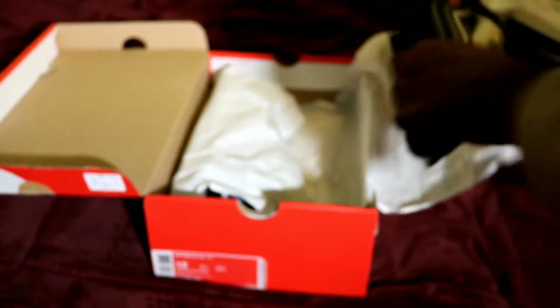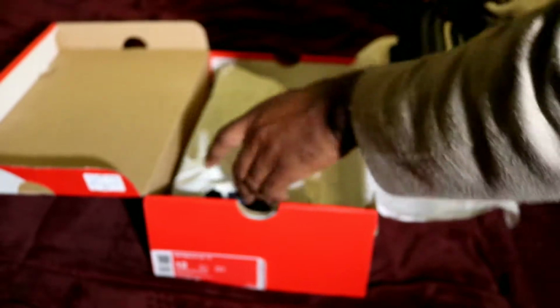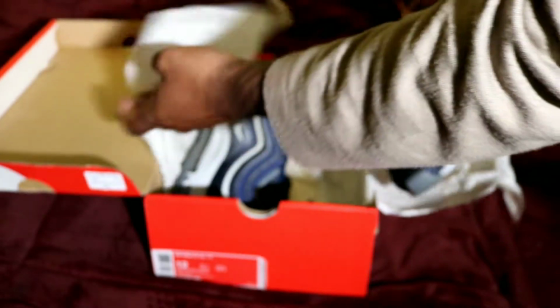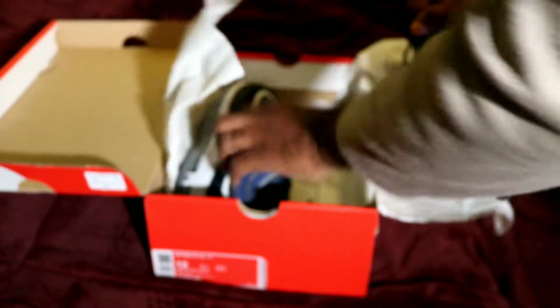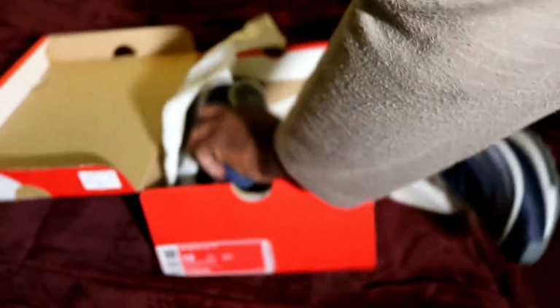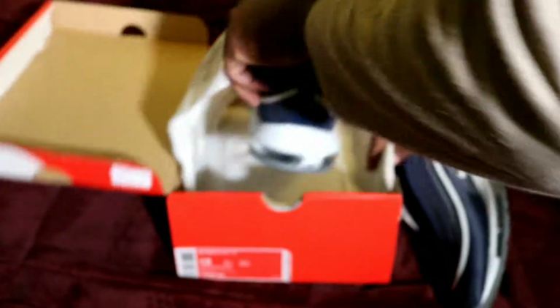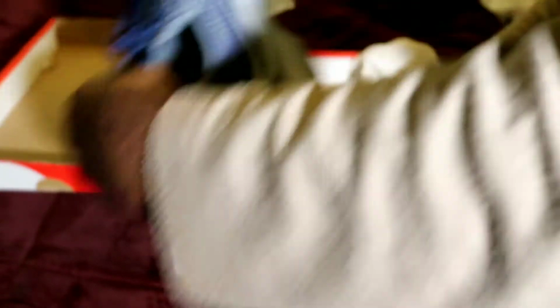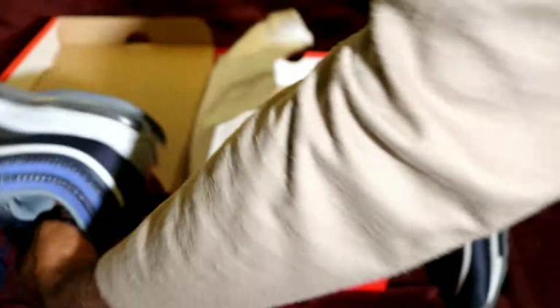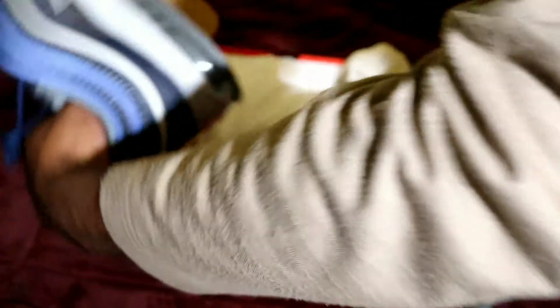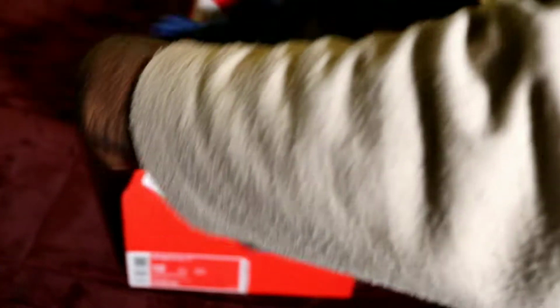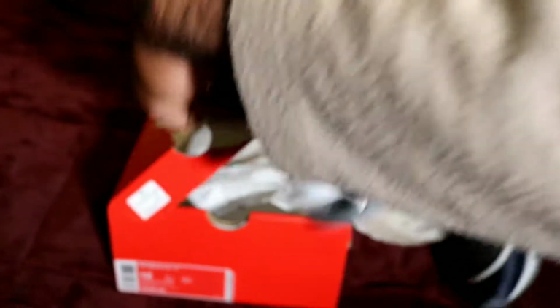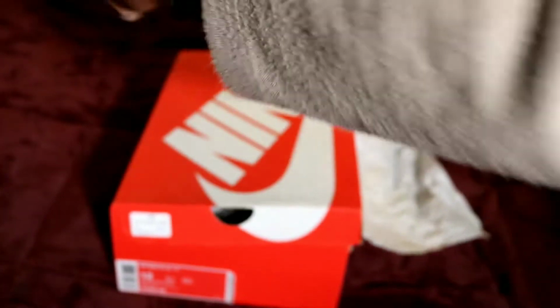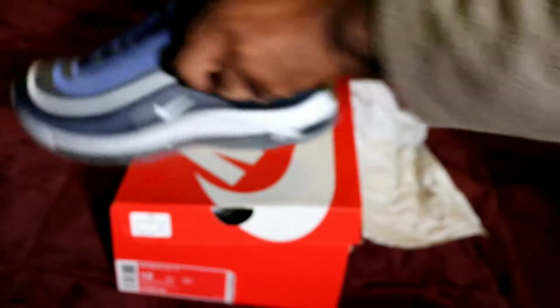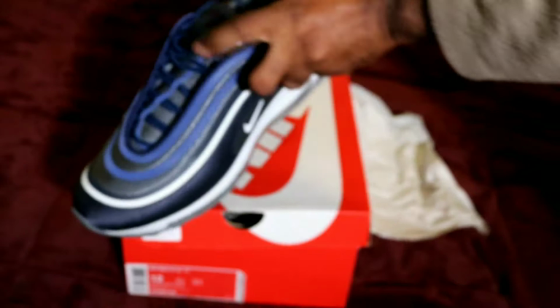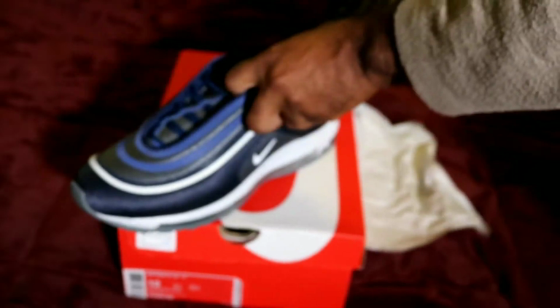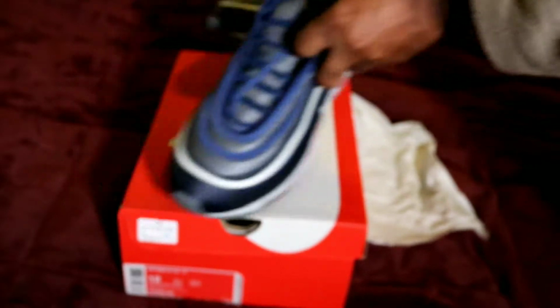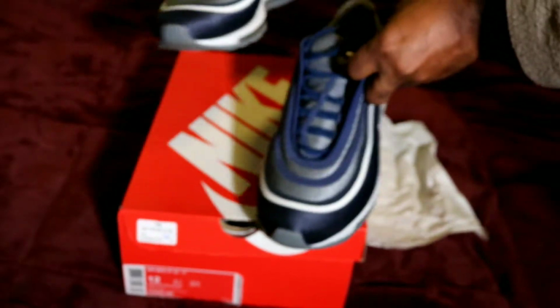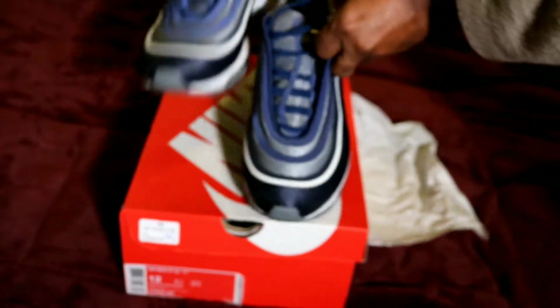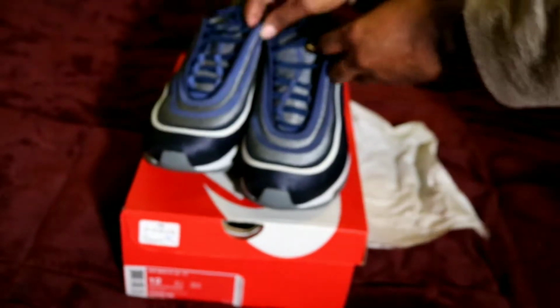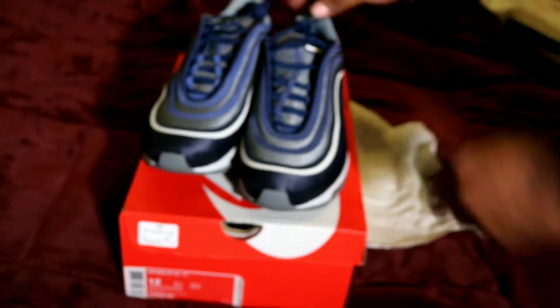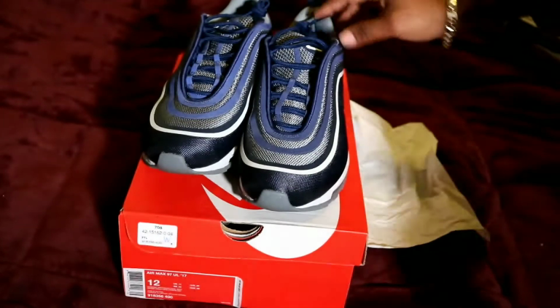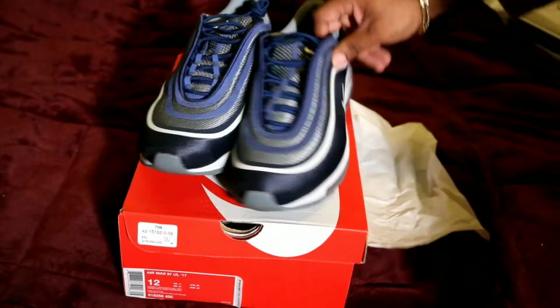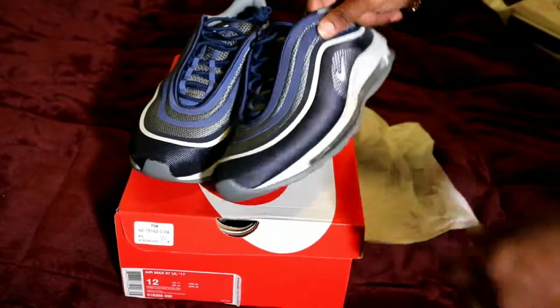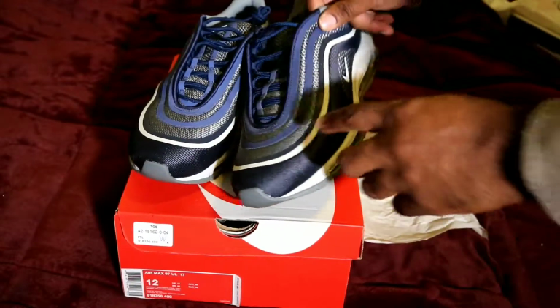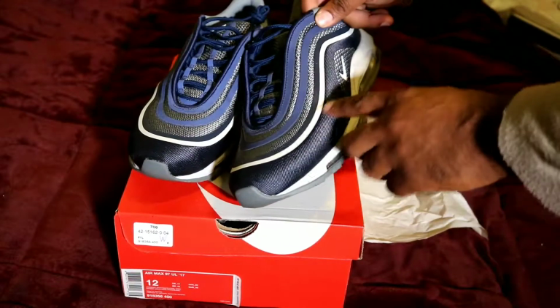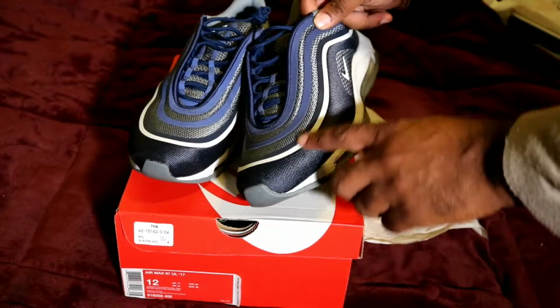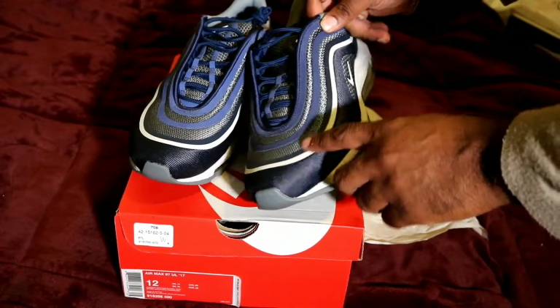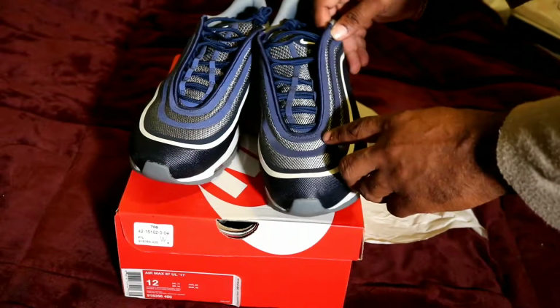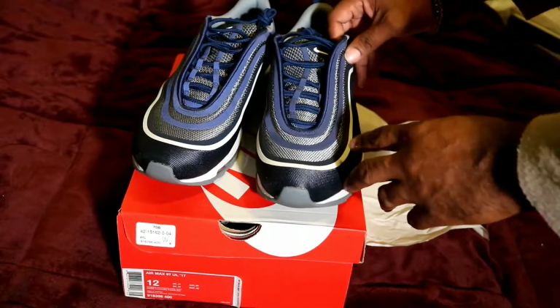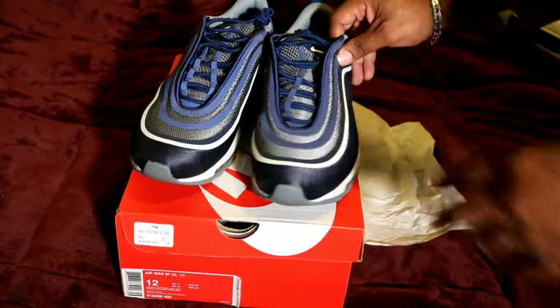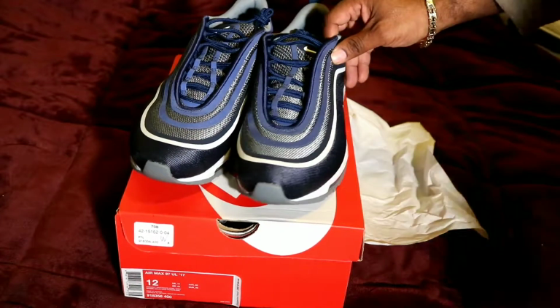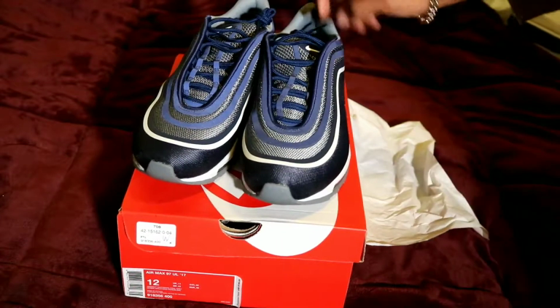This is what I should have done with the silver ones so you can see the reflectiveness on it. You can't even hardly see it that good on these, but the other ones you can't.